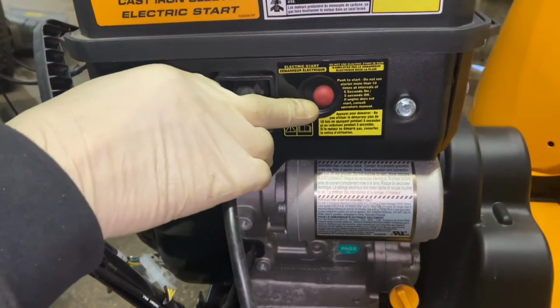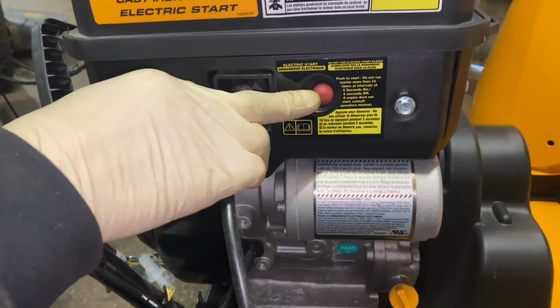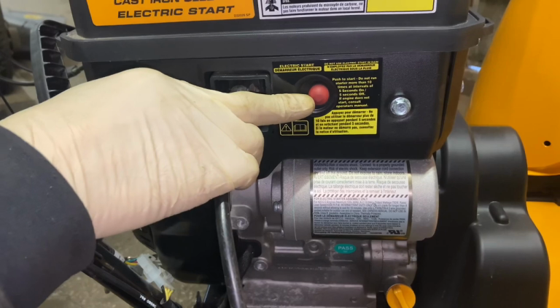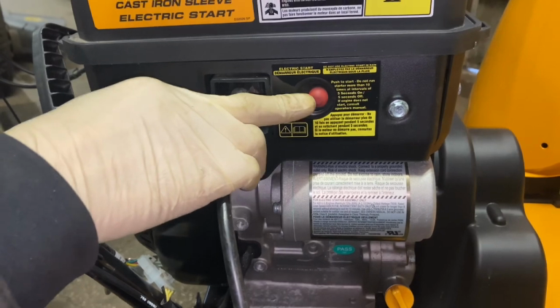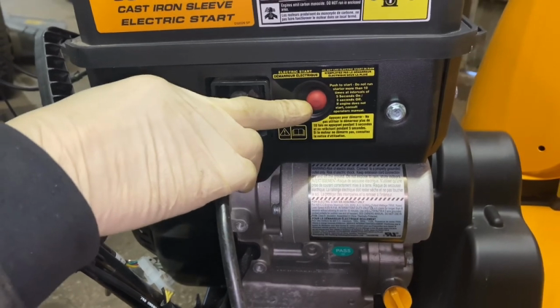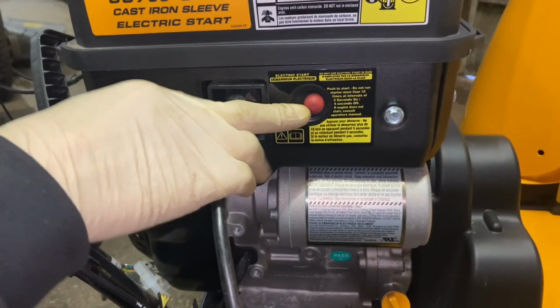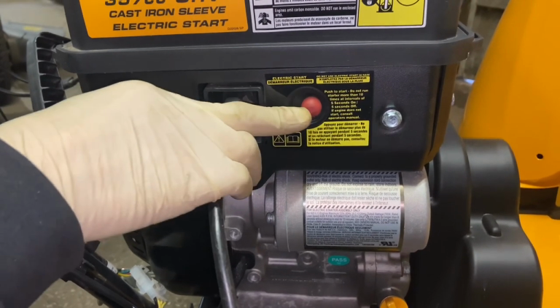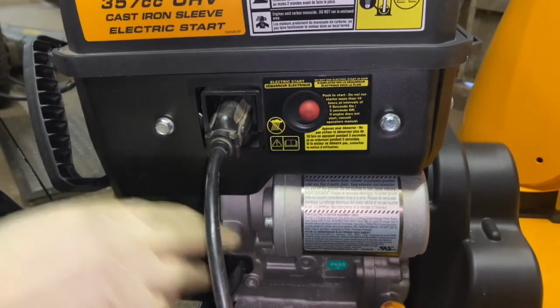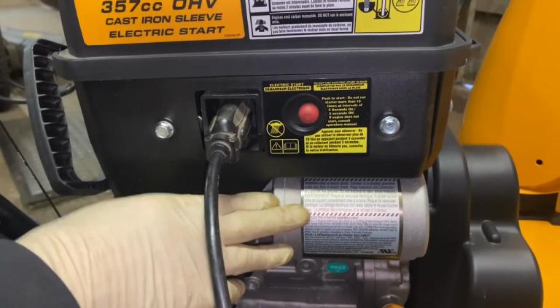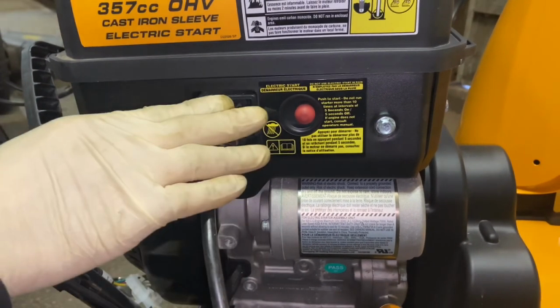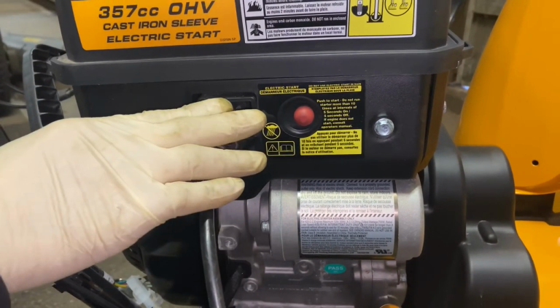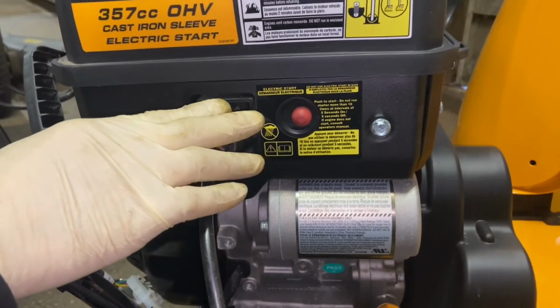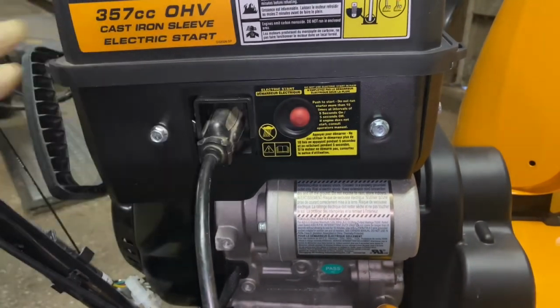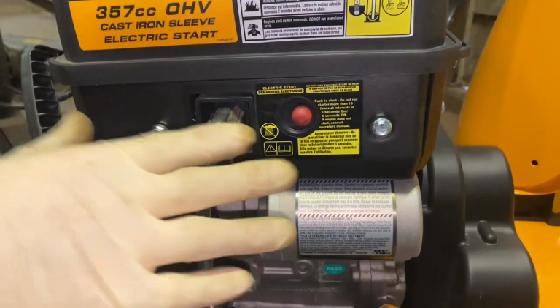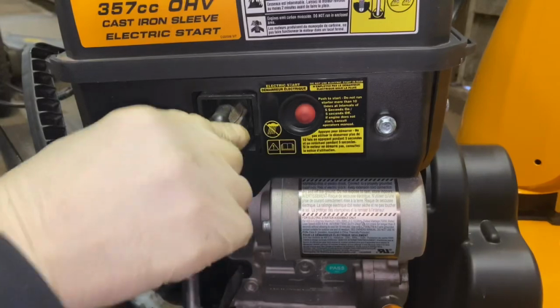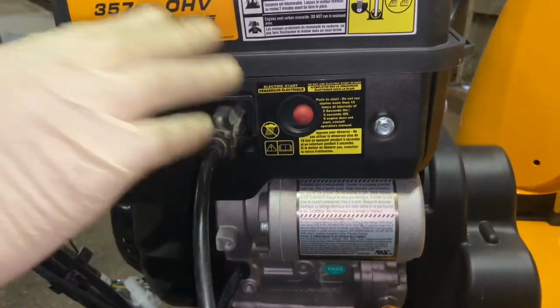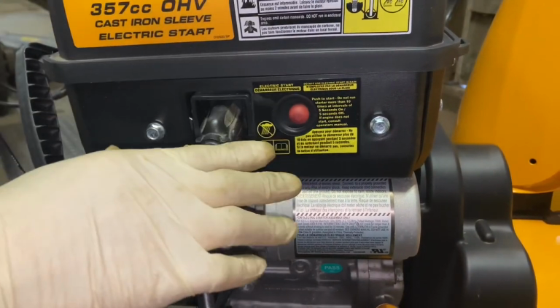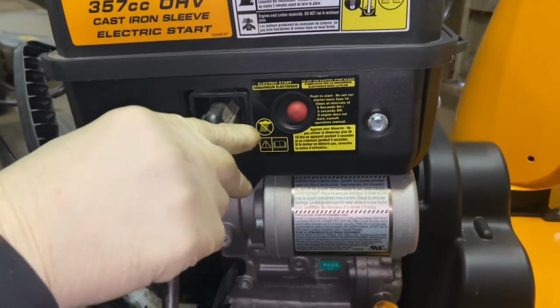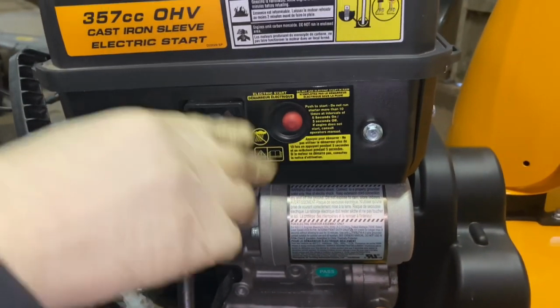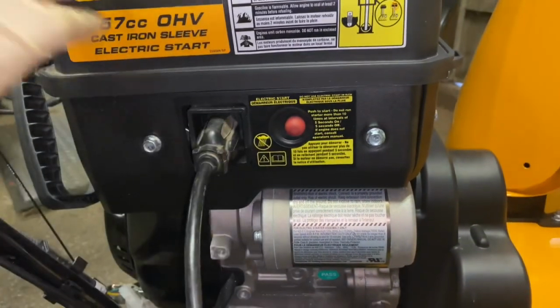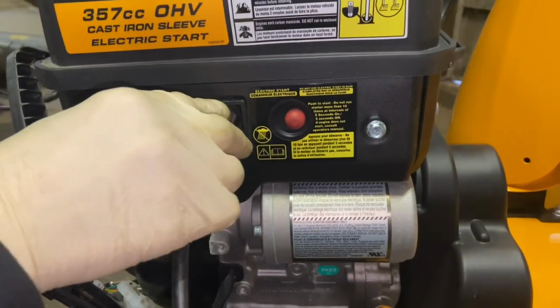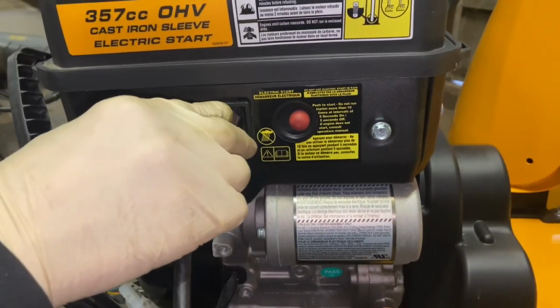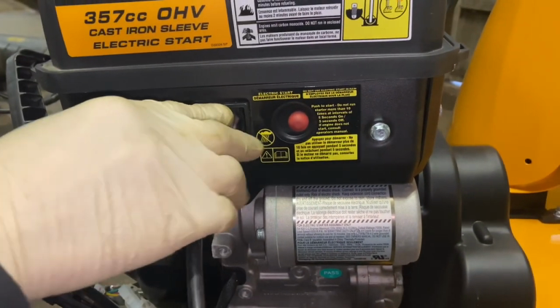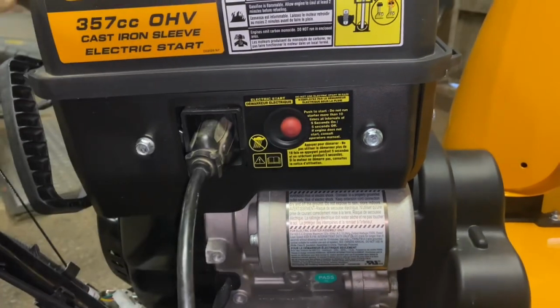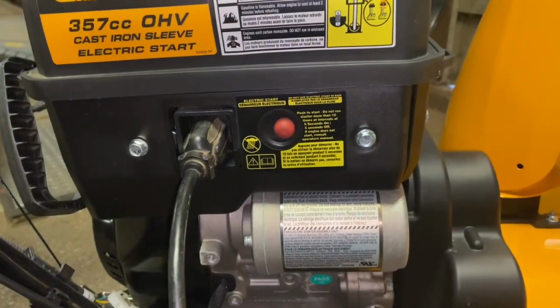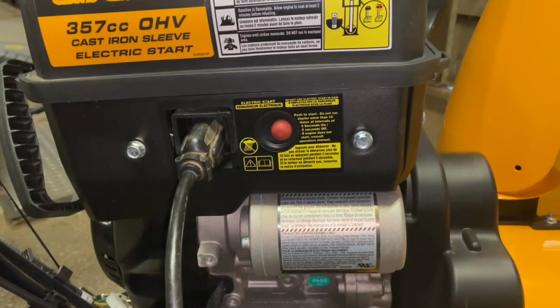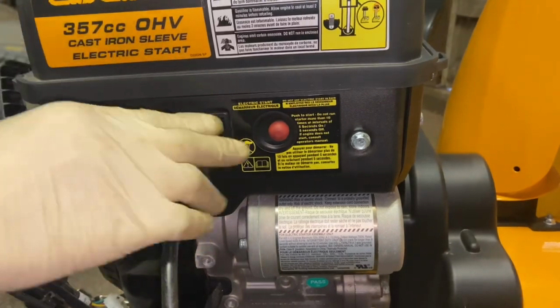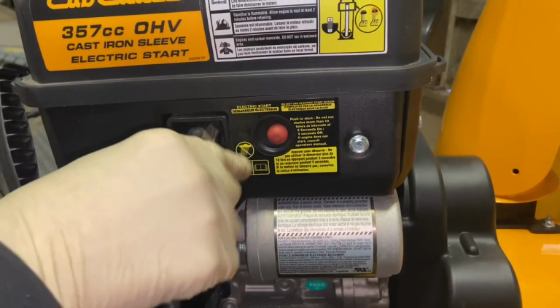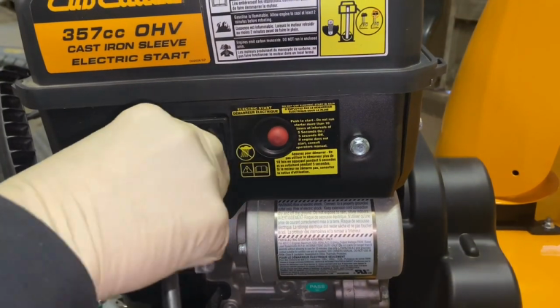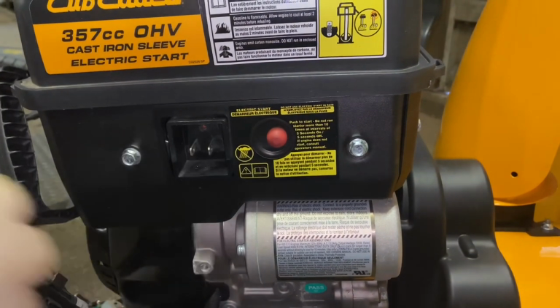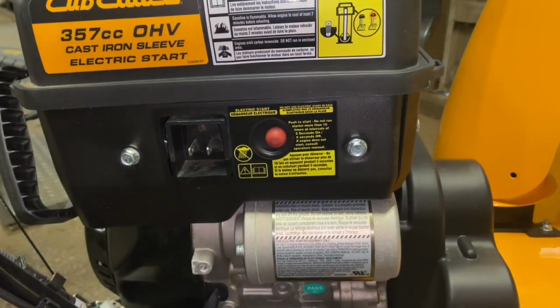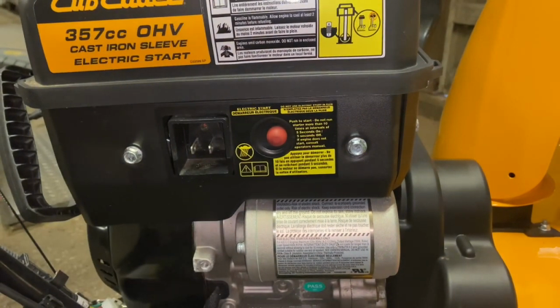Just line them up, put them in, plug this into the wall, and push the button. This button here only turns over the engine — that's all the starter does. It spins the engine over; it doesn't start the engine by itself. You still have to go over to the controls to get it started.